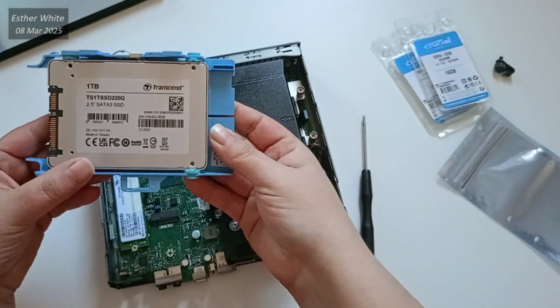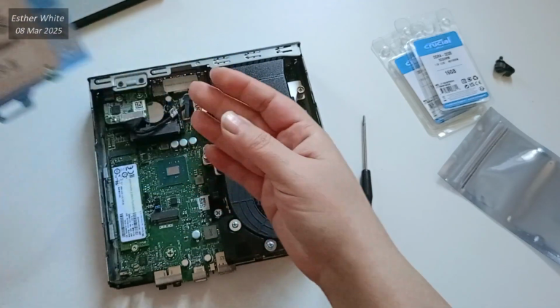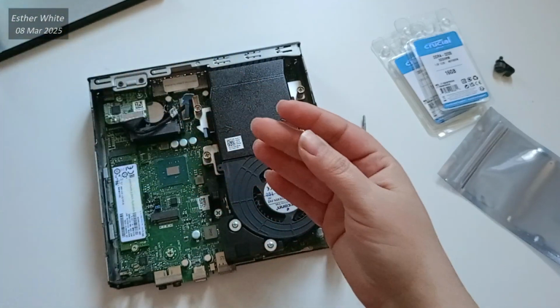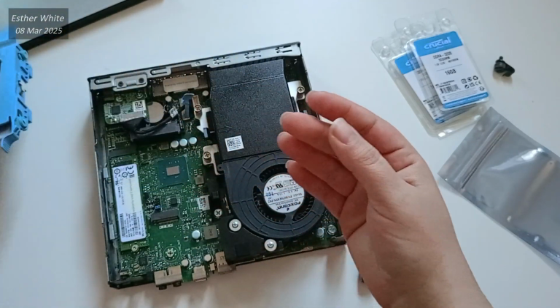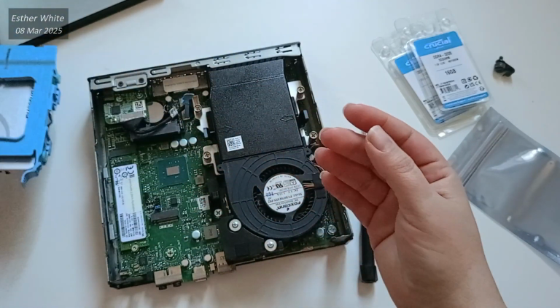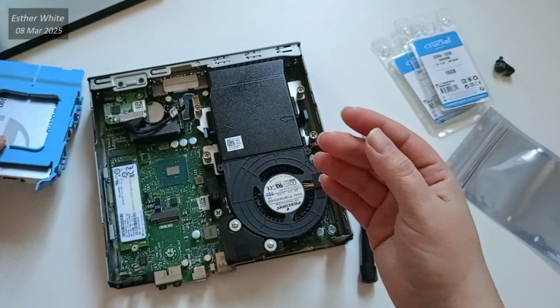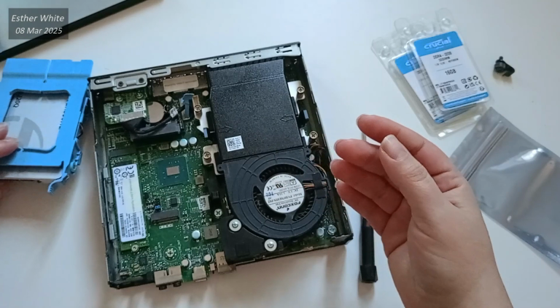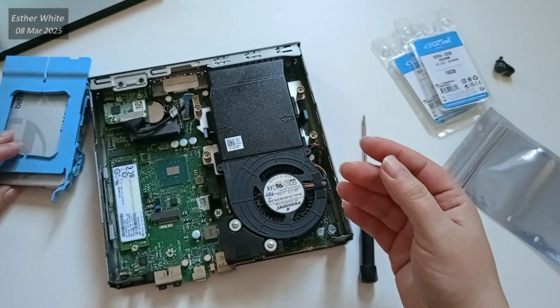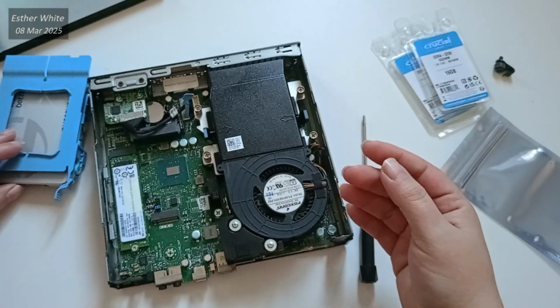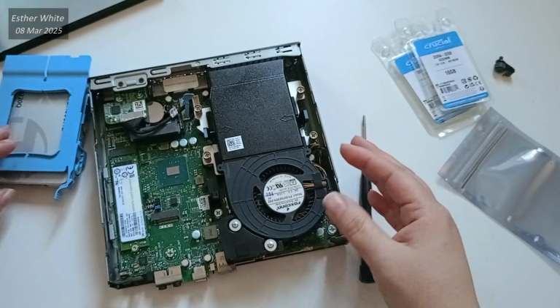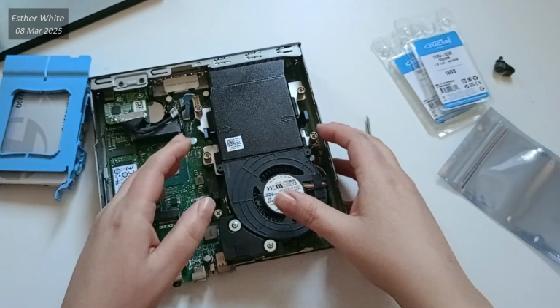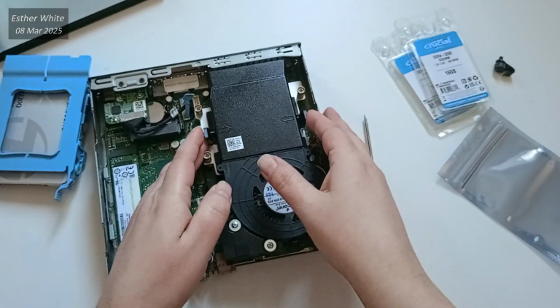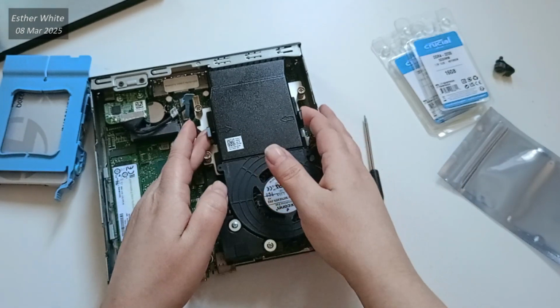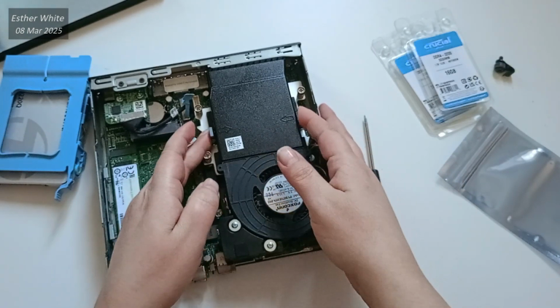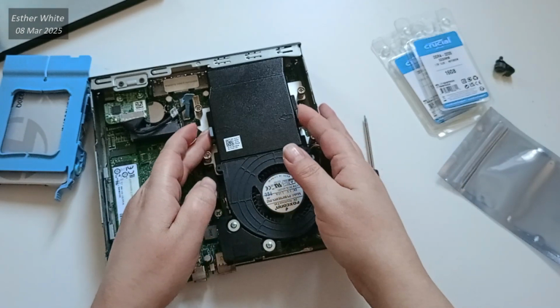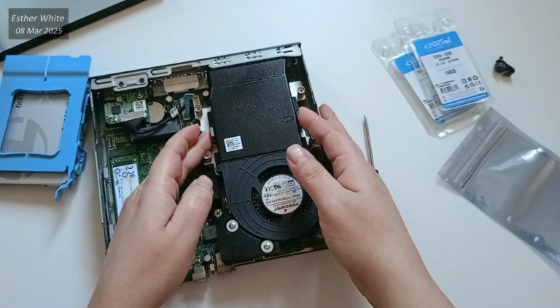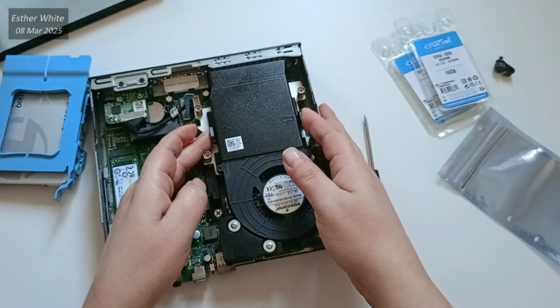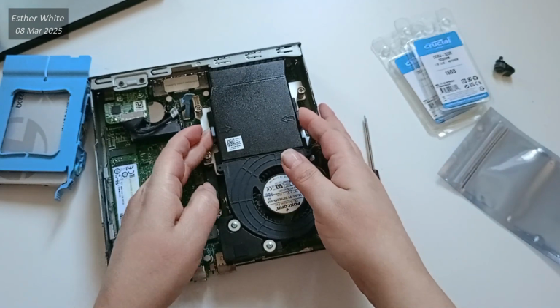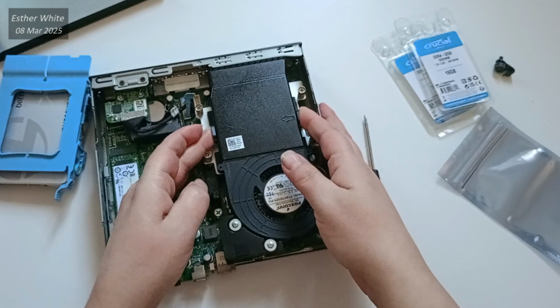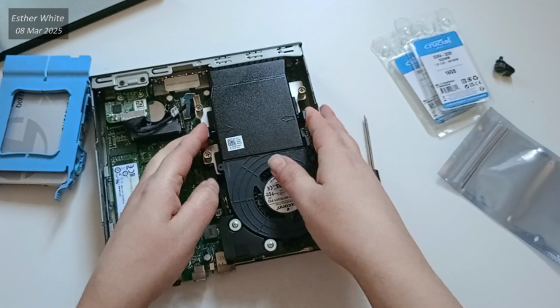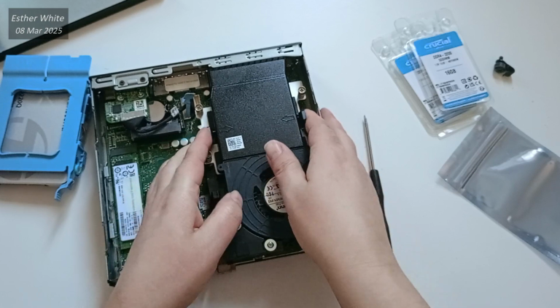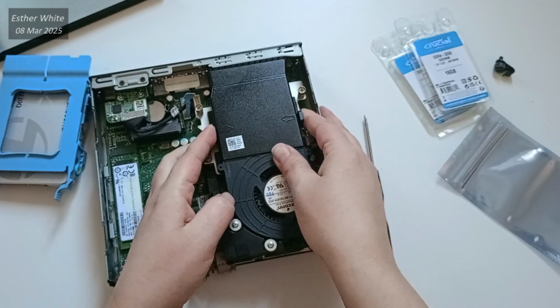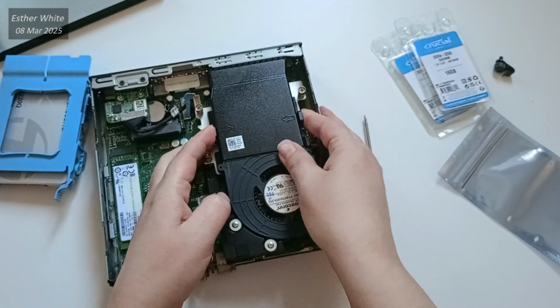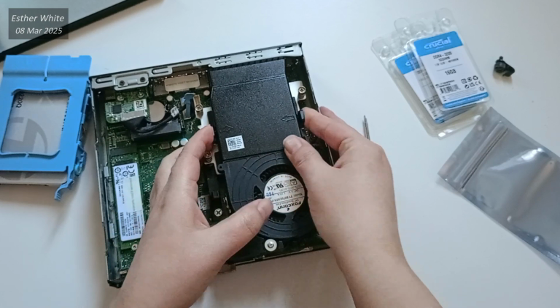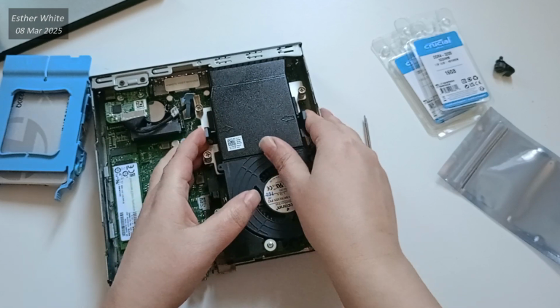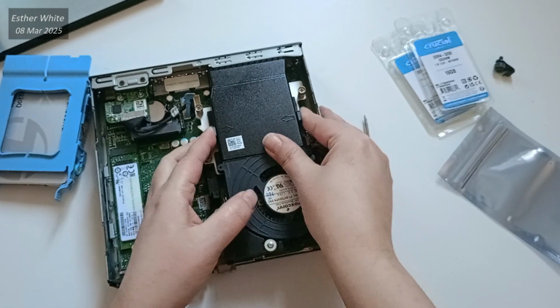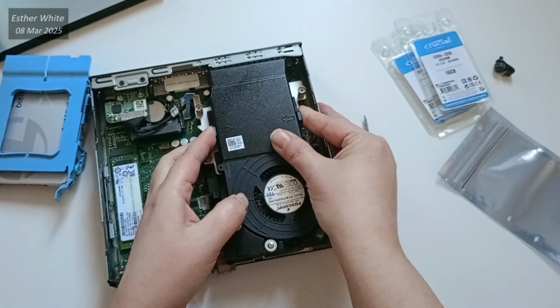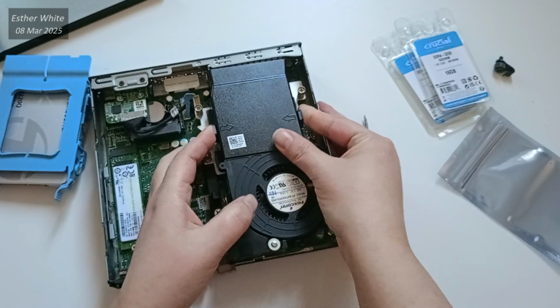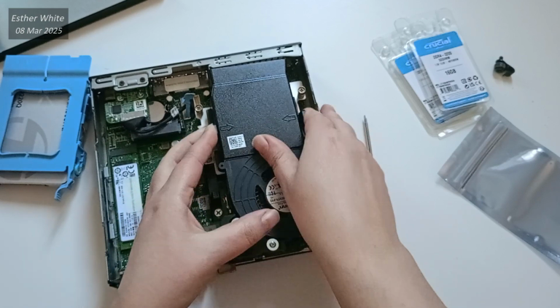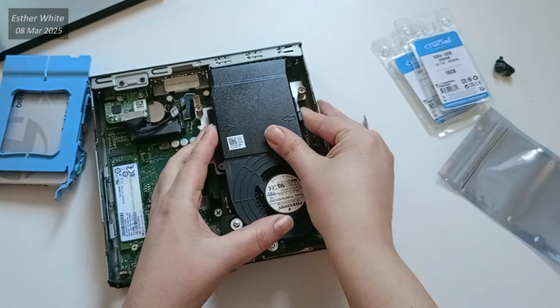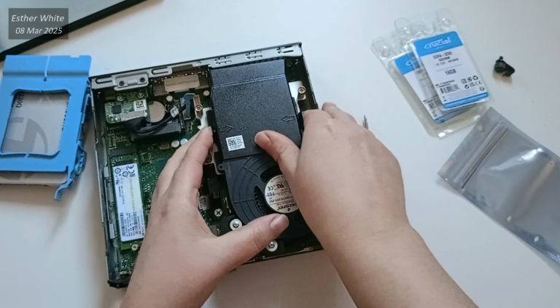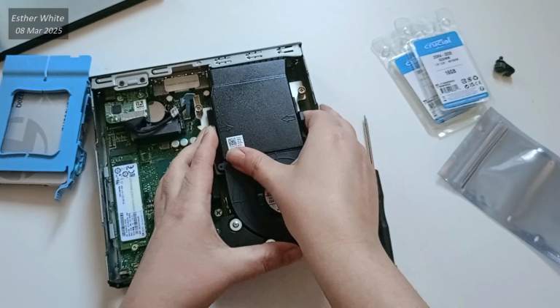If you are a beginner or someone nervous about disassembling electronics, I highly recommend starting with a machine like the Dell Optiplex 7050. Its beginner-friendly design will help you build confidence while working with hardware.